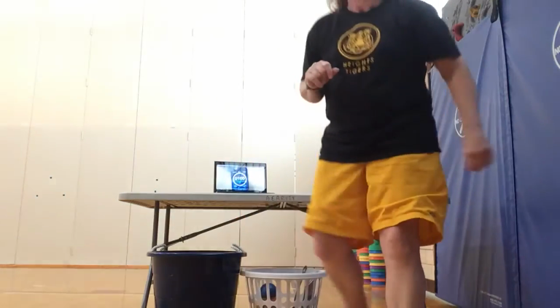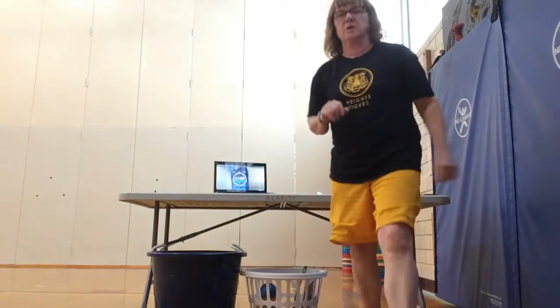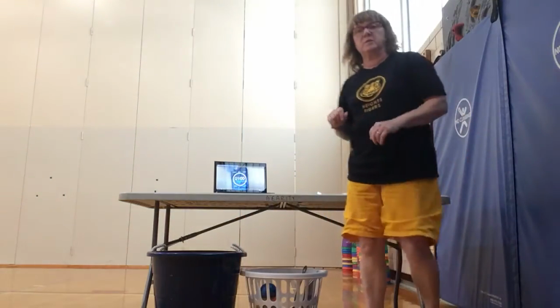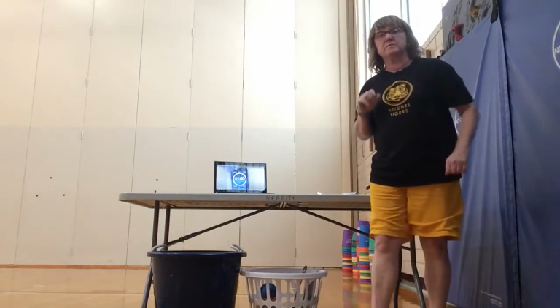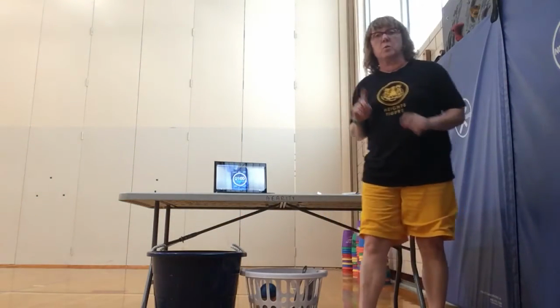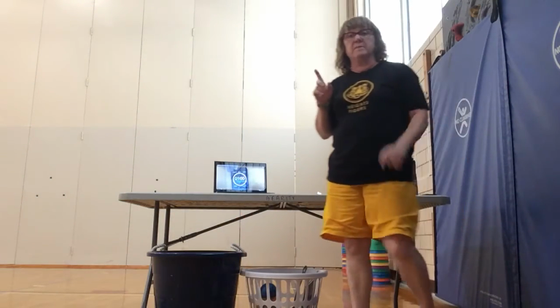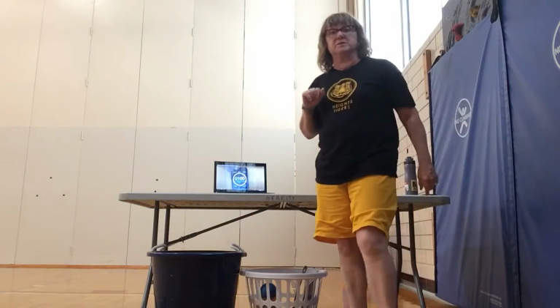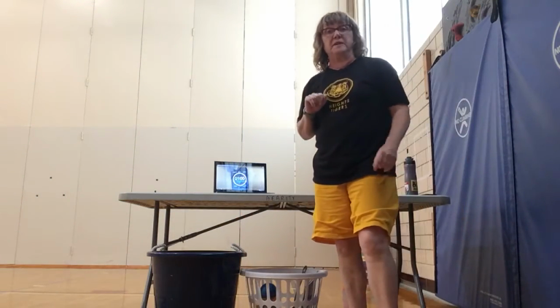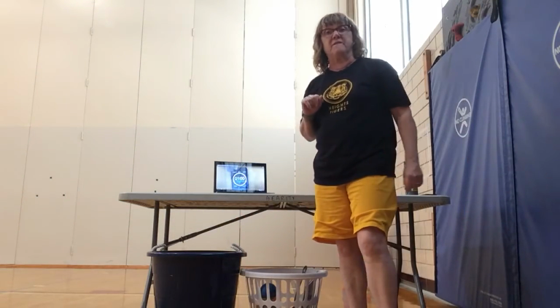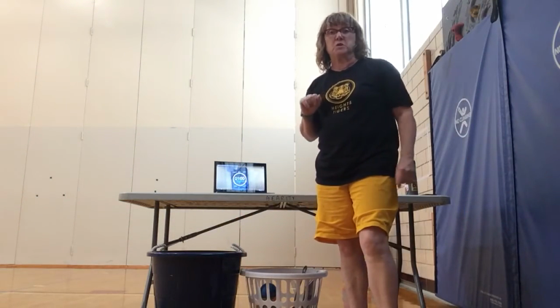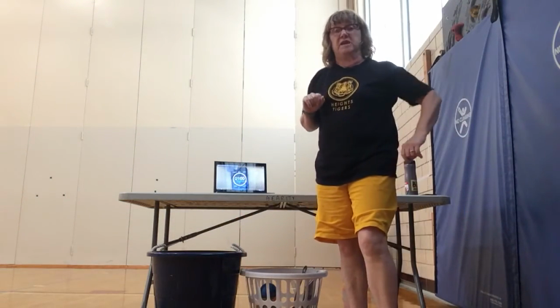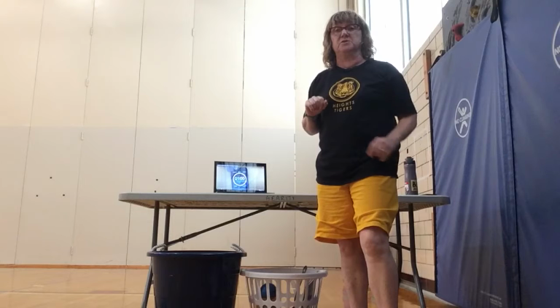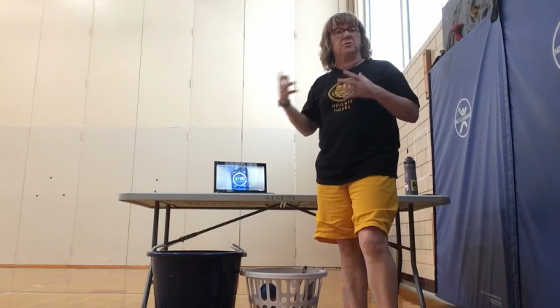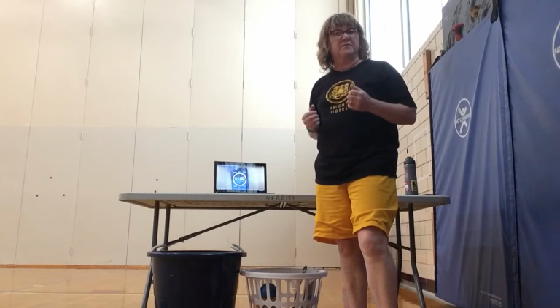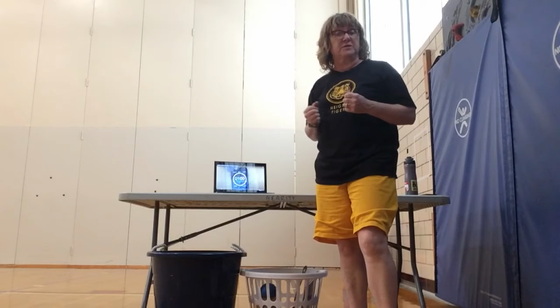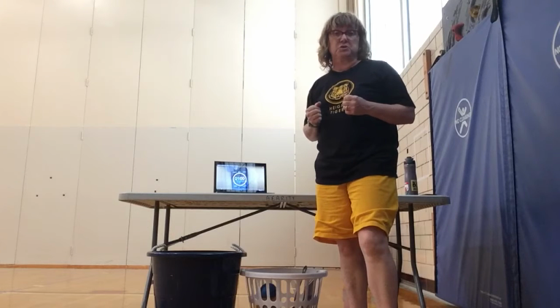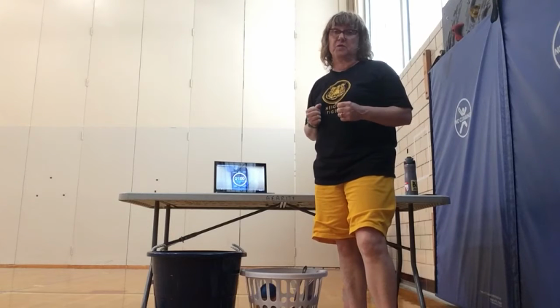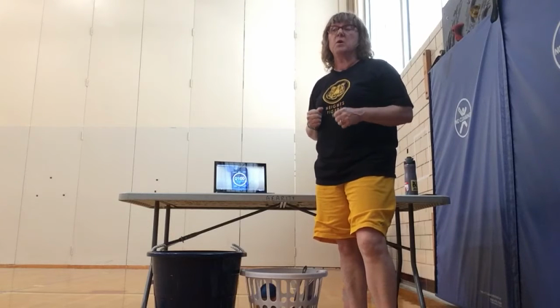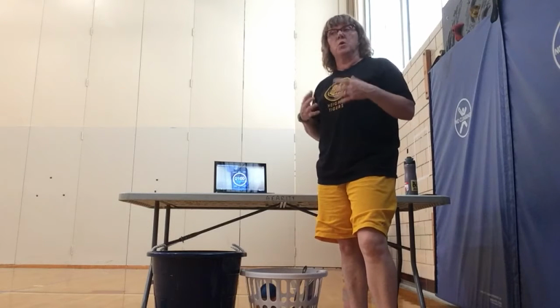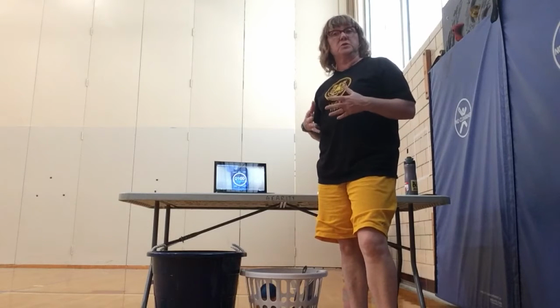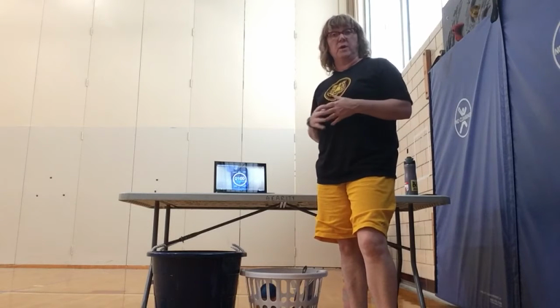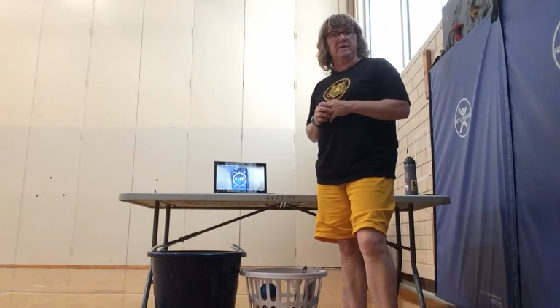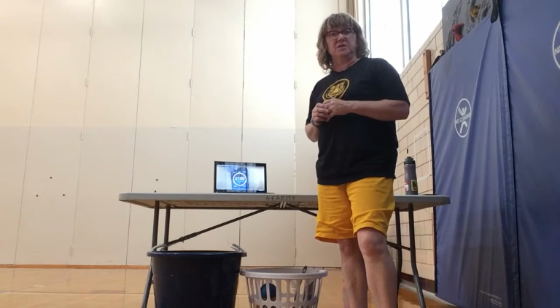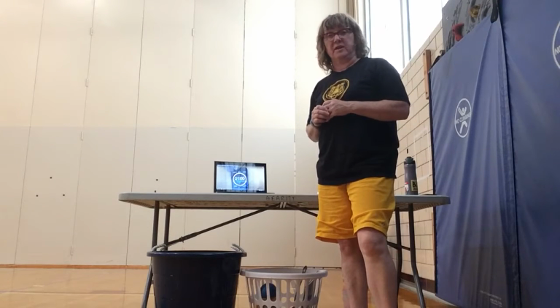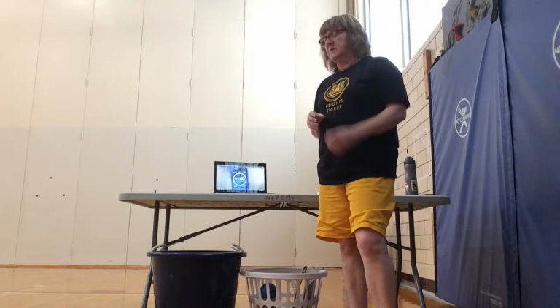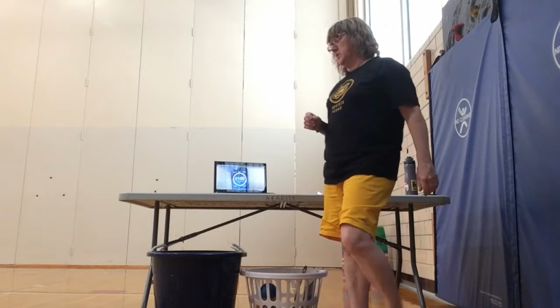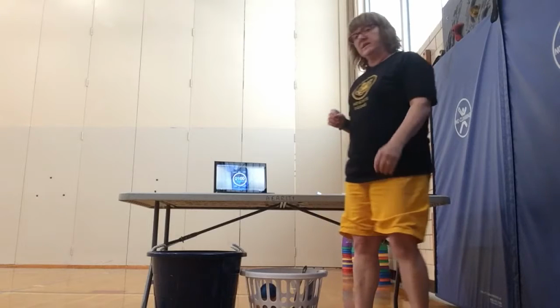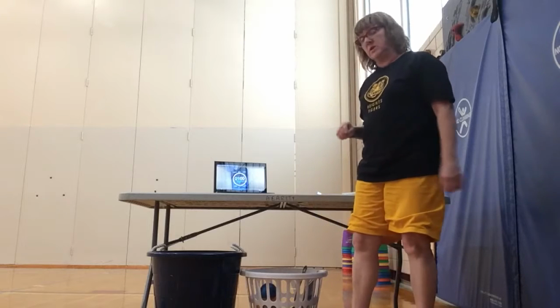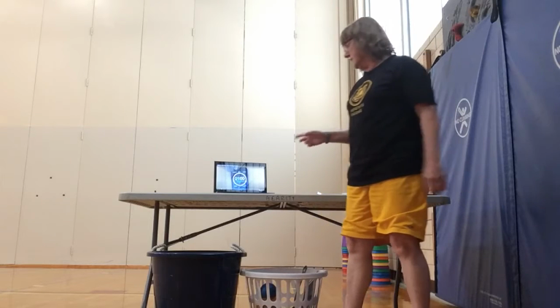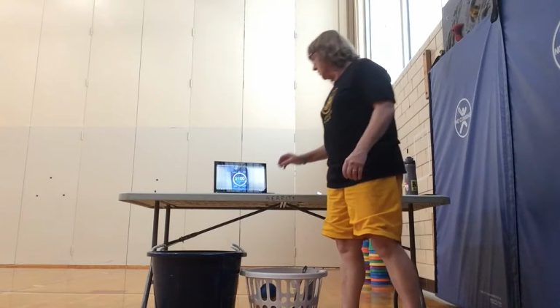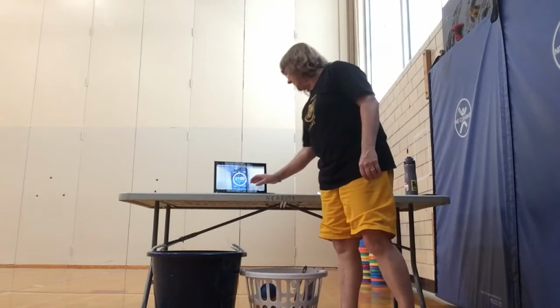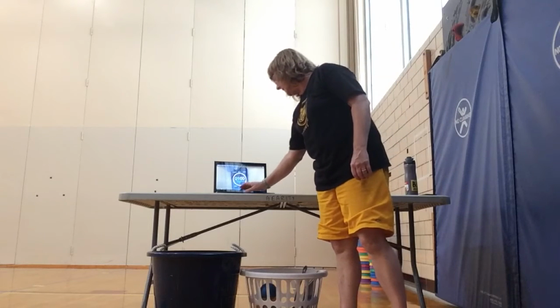Hi there, welcome to our one minute determination and focus challenge. There are three different things you can choose from, or you can do one minute of each thing. So when you're ready to start, you're going to set your one minute timer.